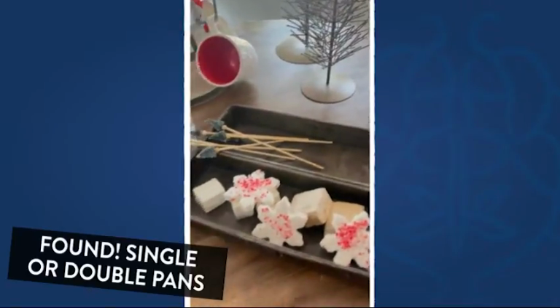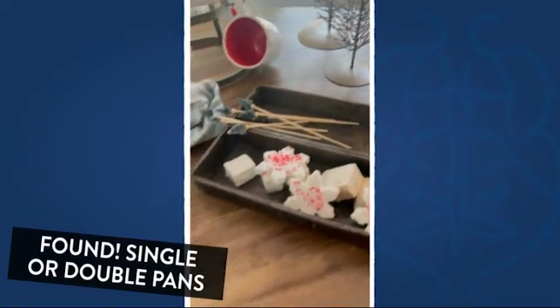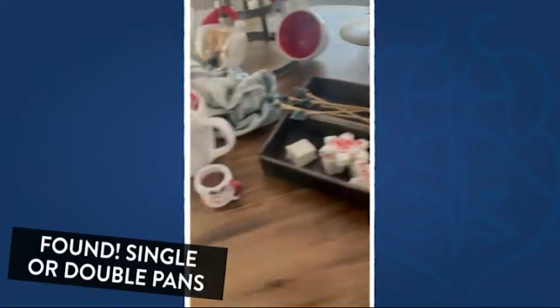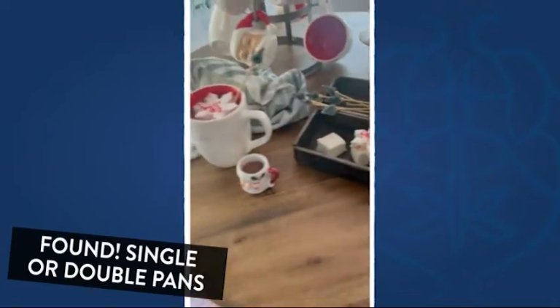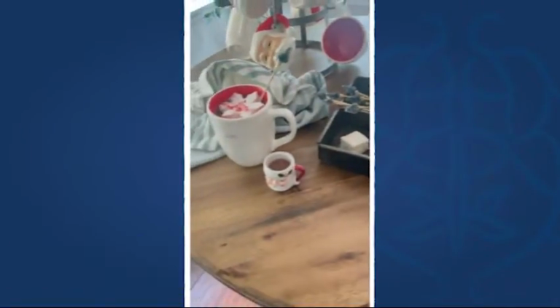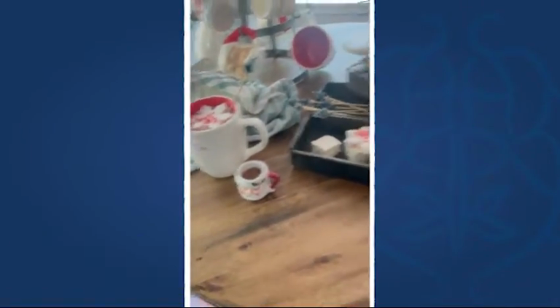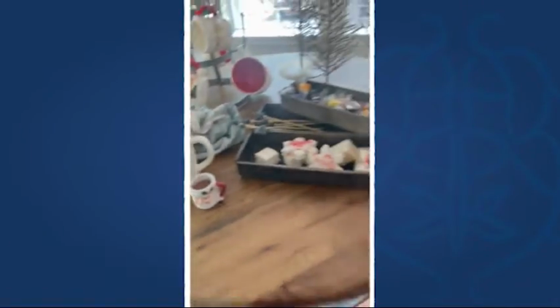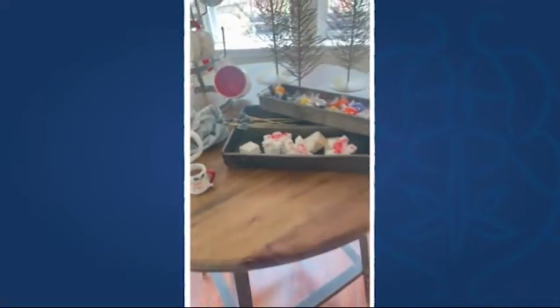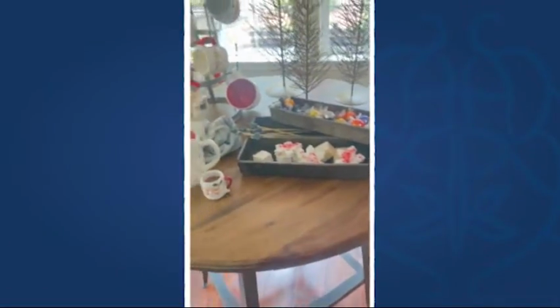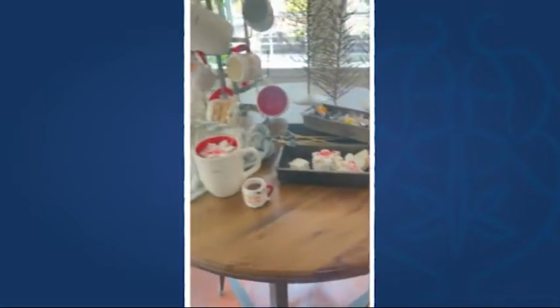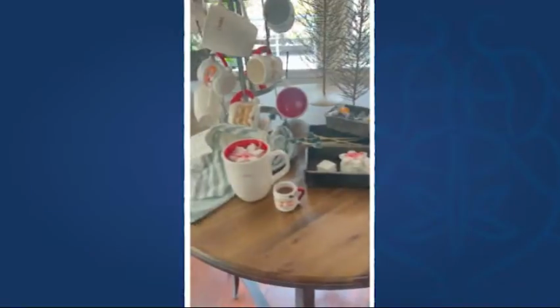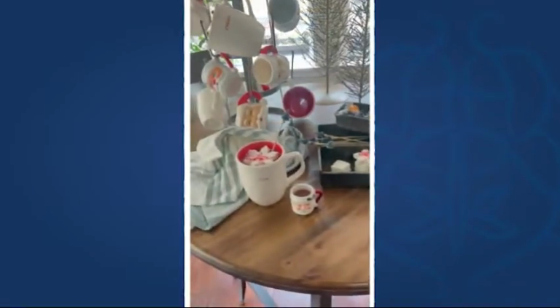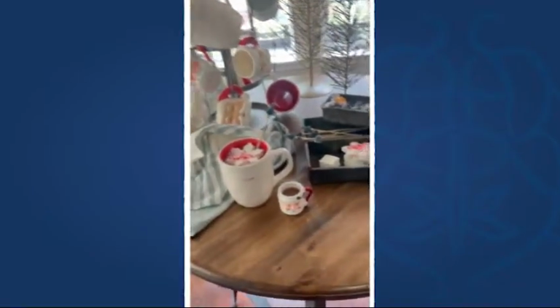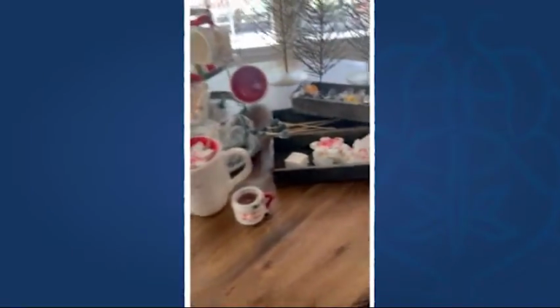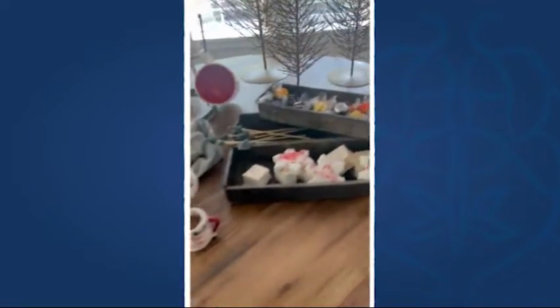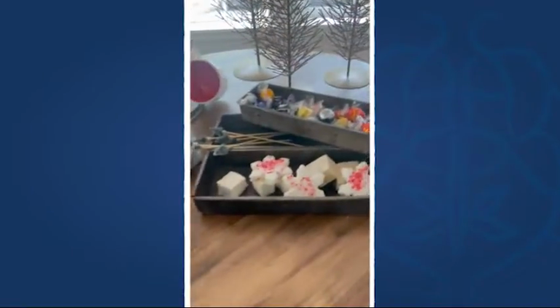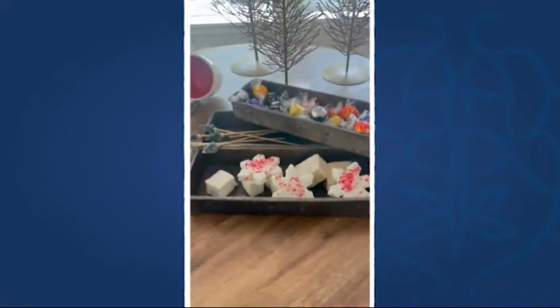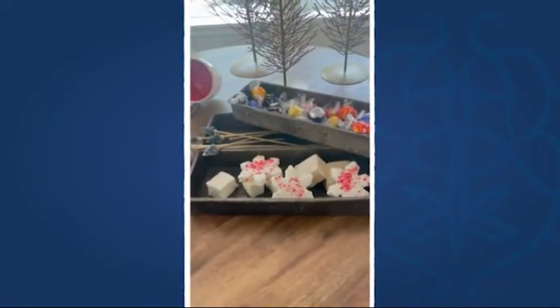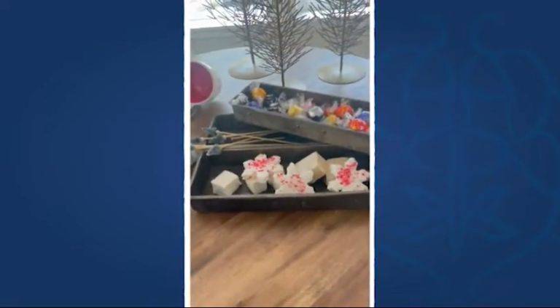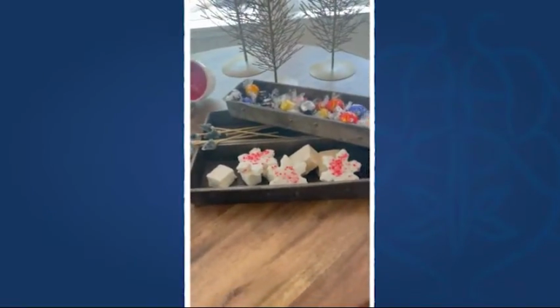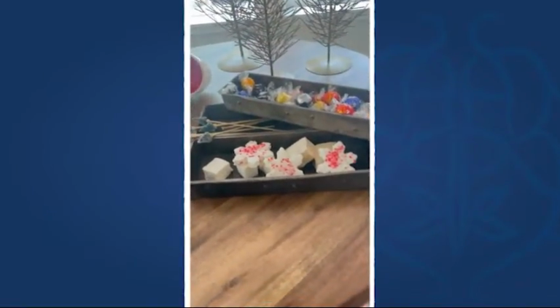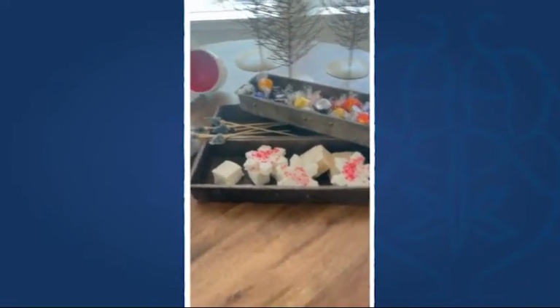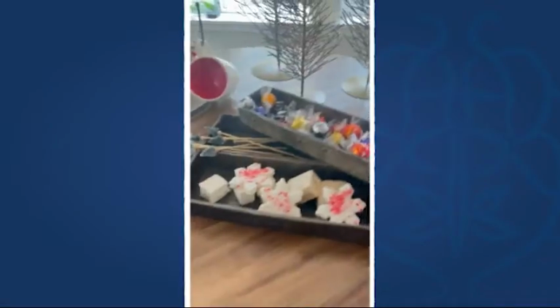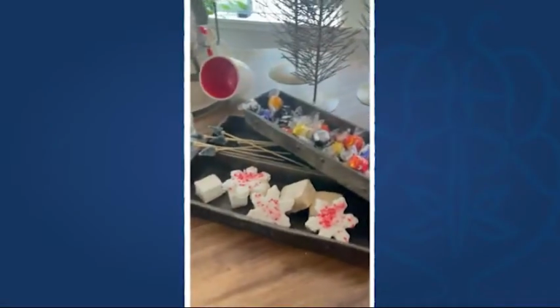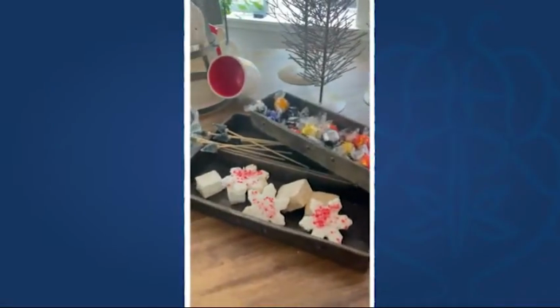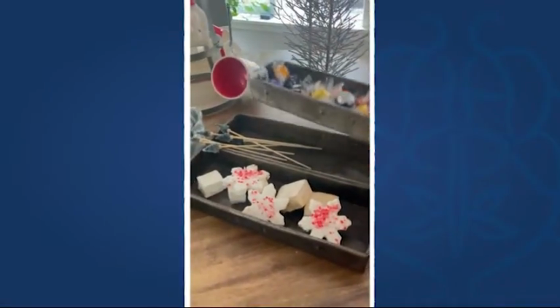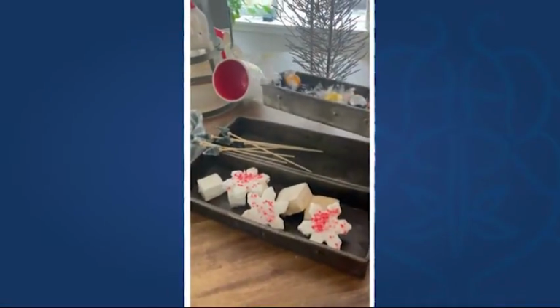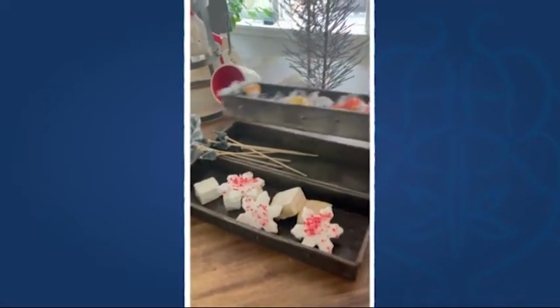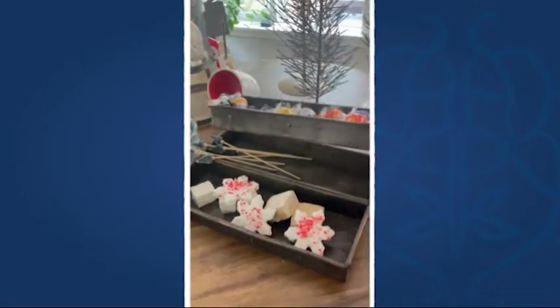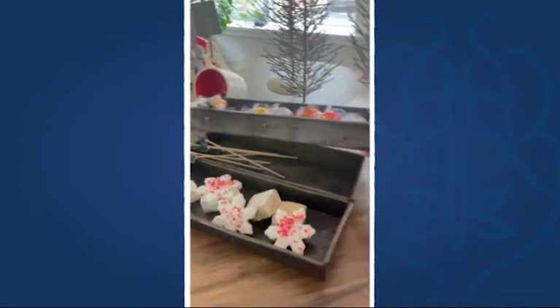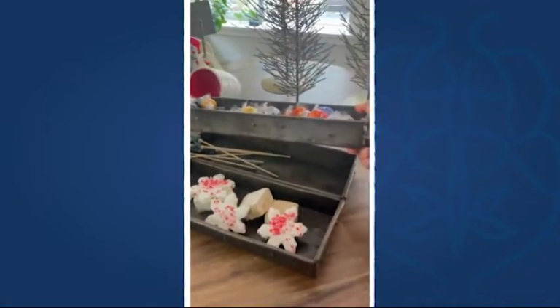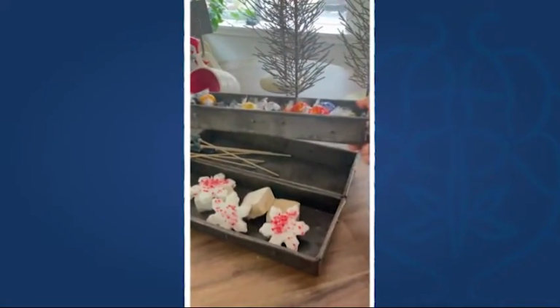Using them here just to put out some goodies for some hot chocolate, but you could use them for so many things. Candles, you could use them for storage in the bathroom, in your office, in a drawer. They're just awesome.